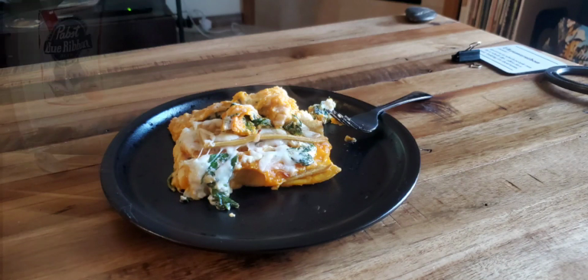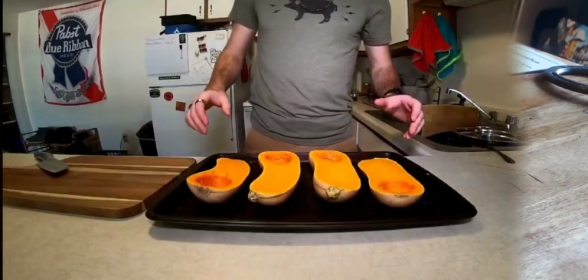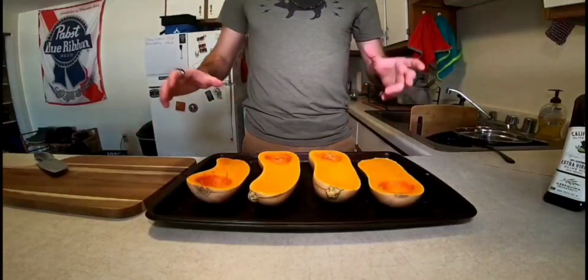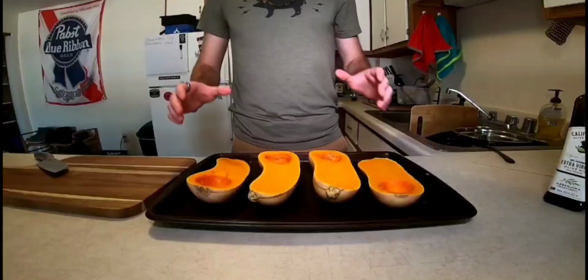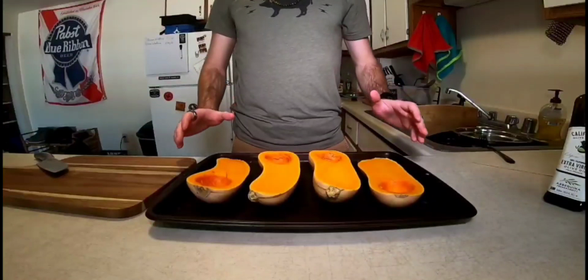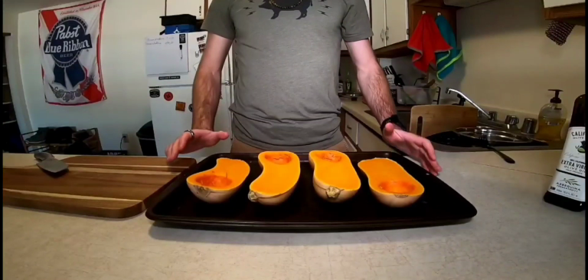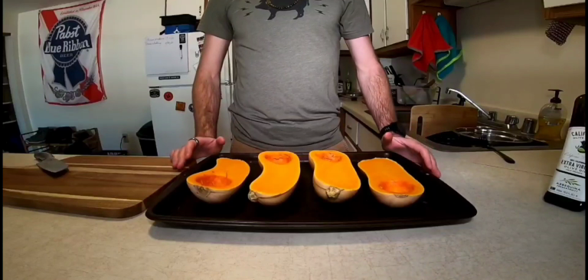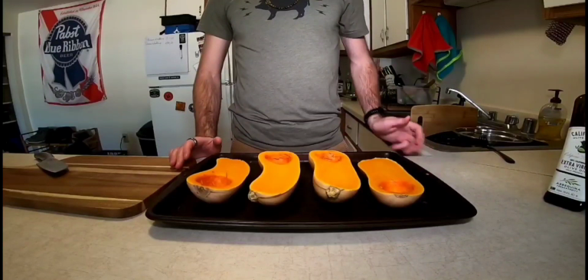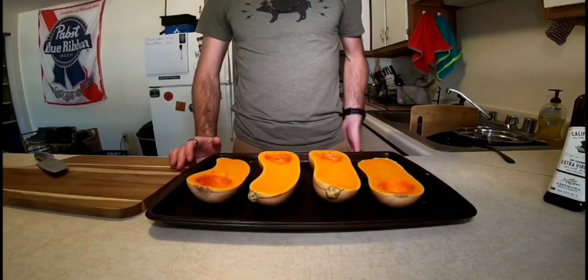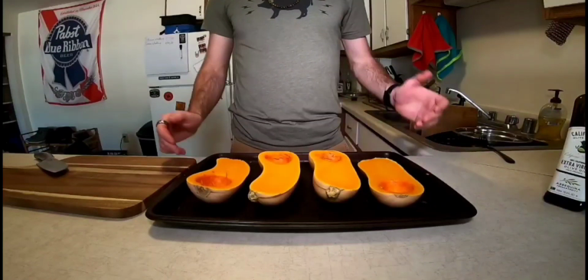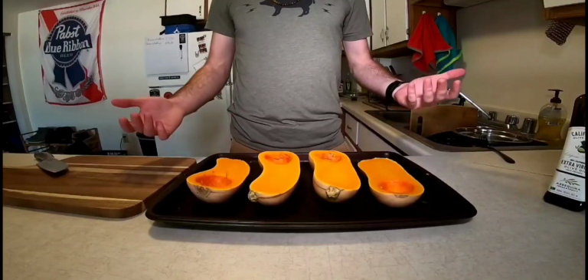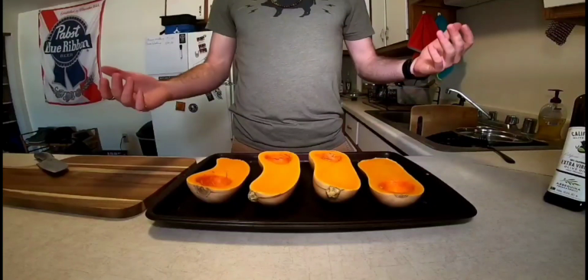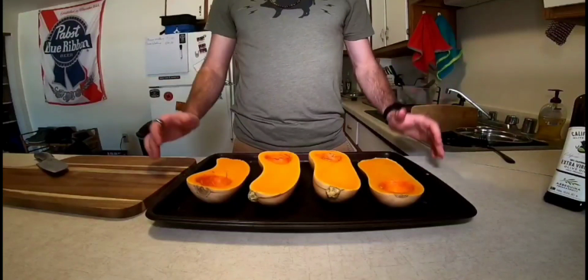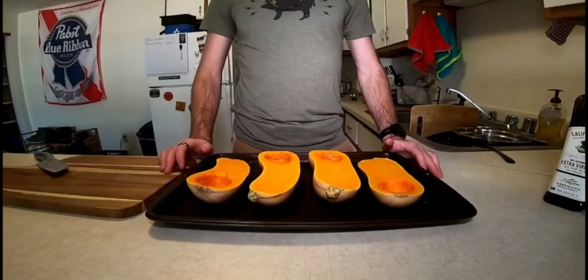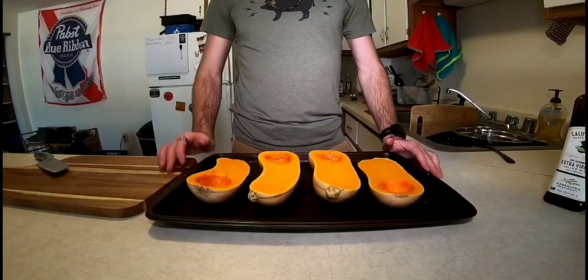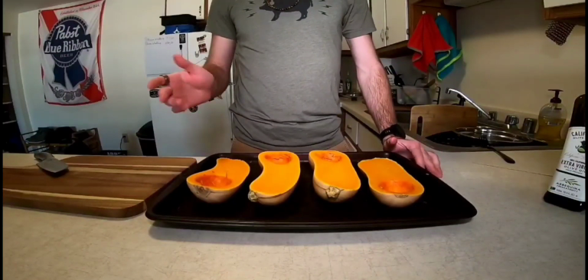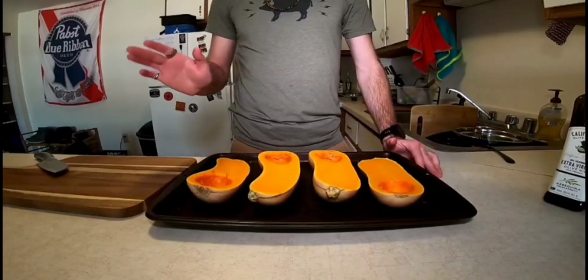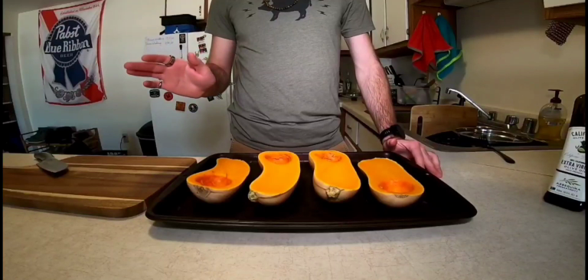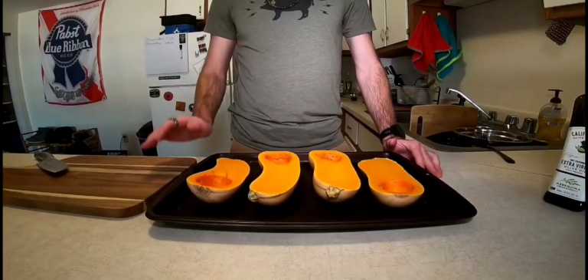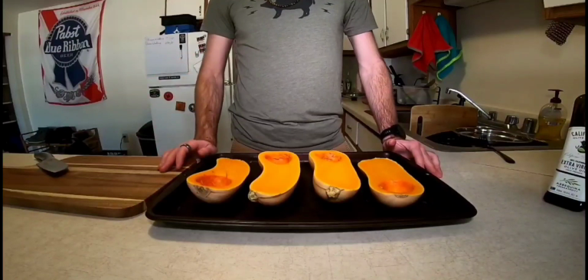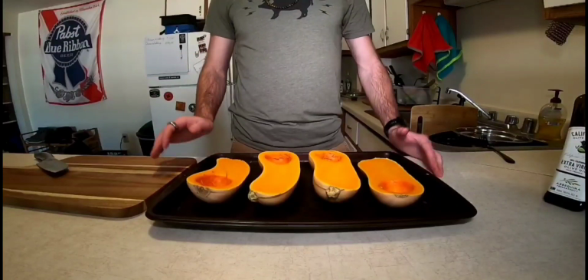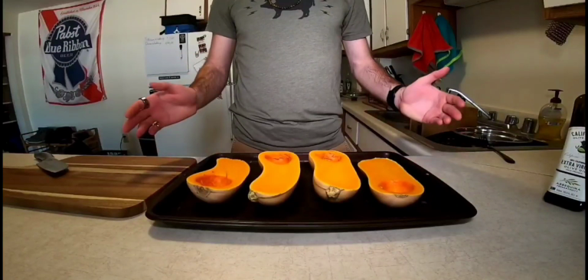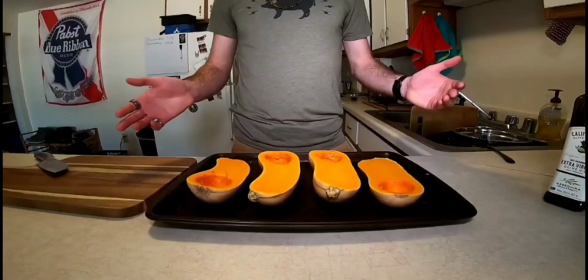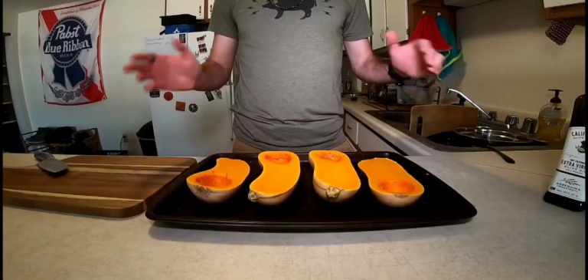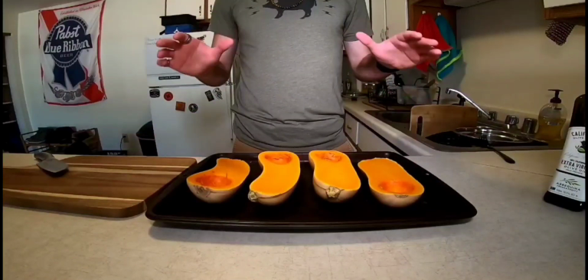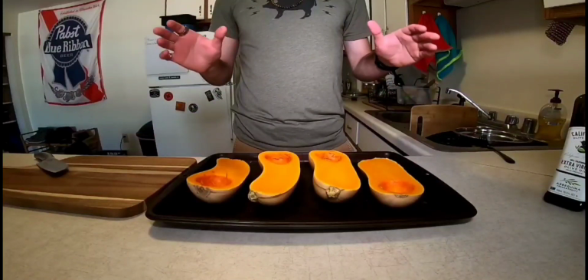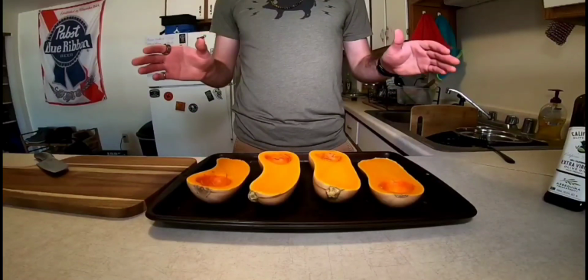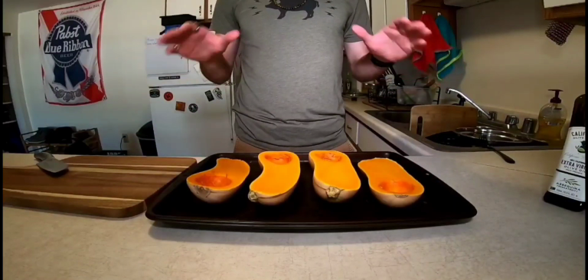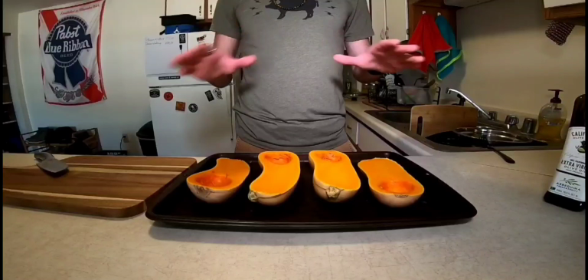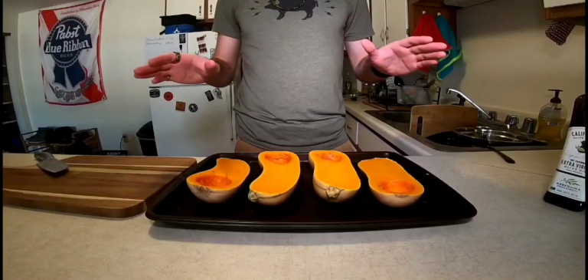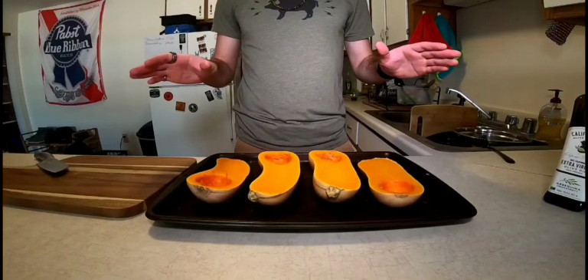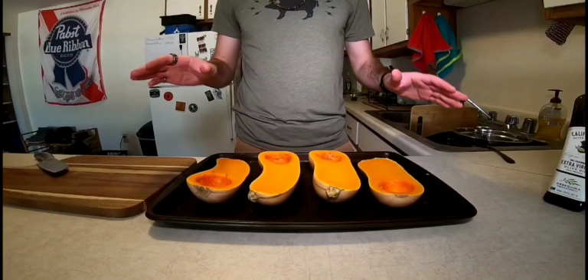This afternoon we're going to make some butternut squash lasagna. I have no problem with eating meat but I also don't think that every meal needs to include meat, so this one we're going with a meat-free recipe.